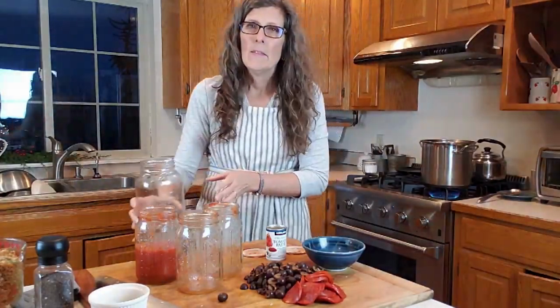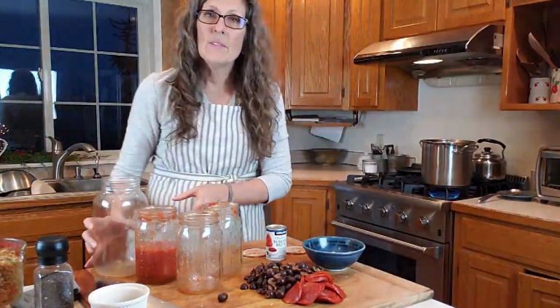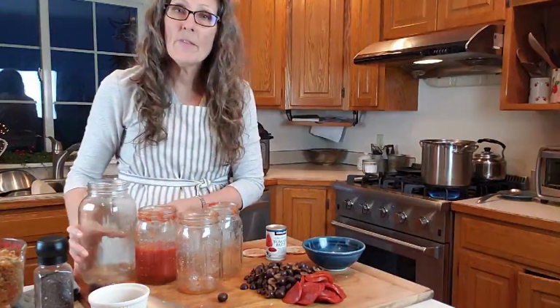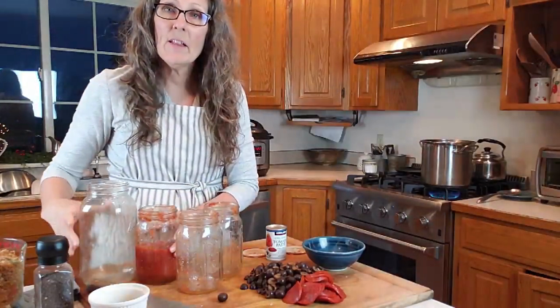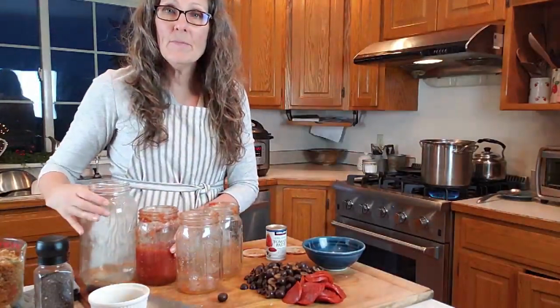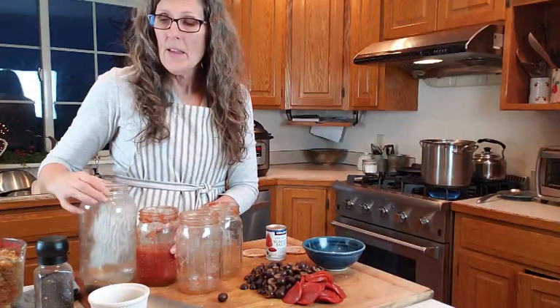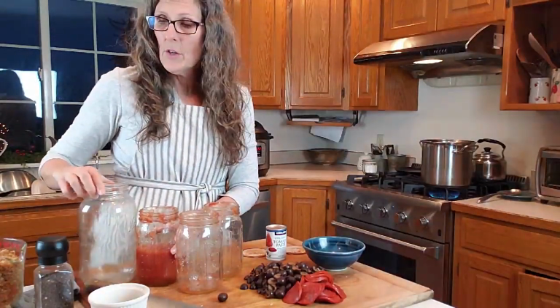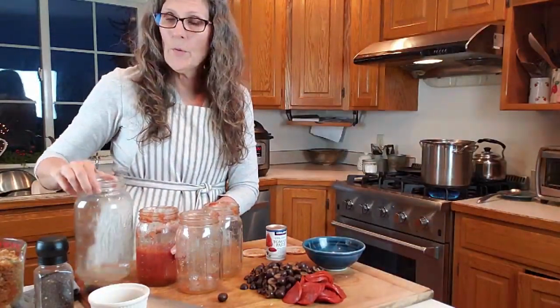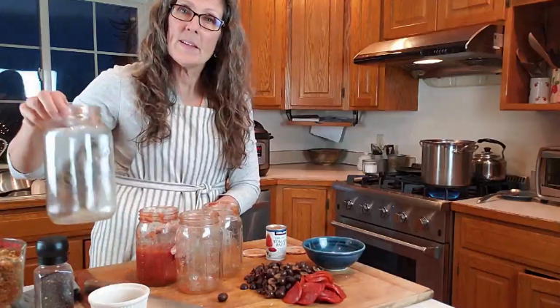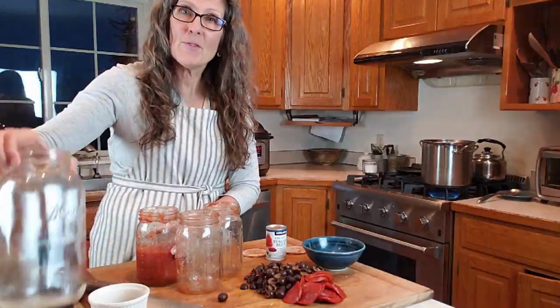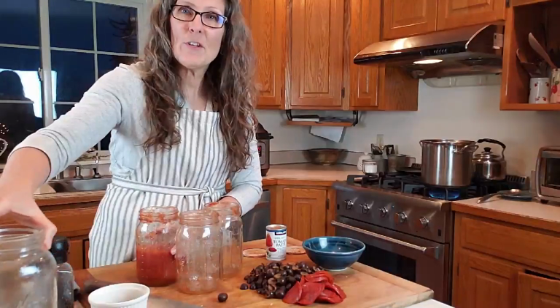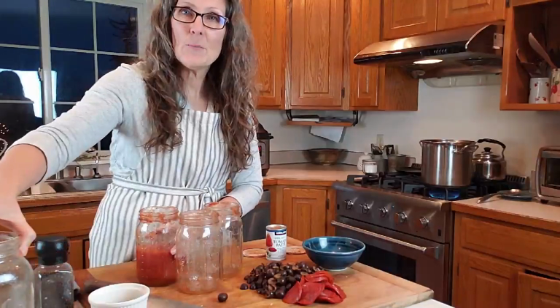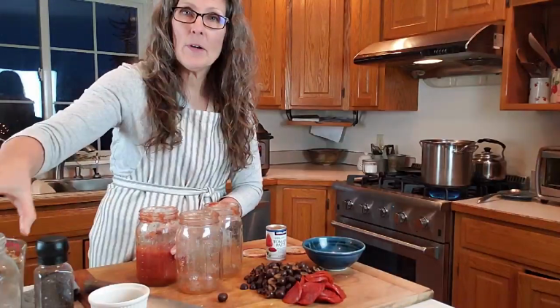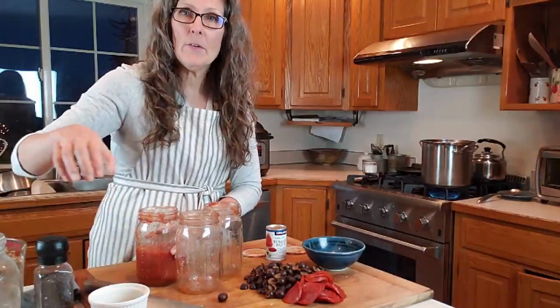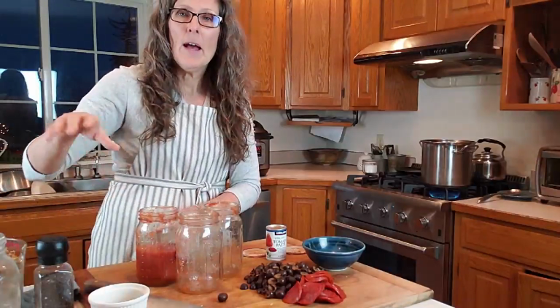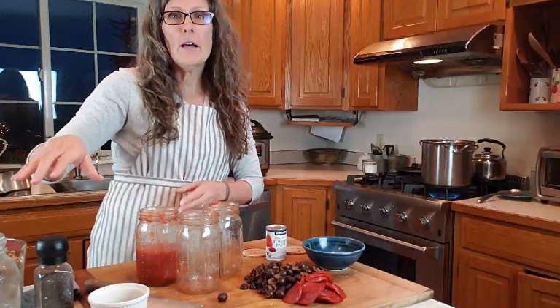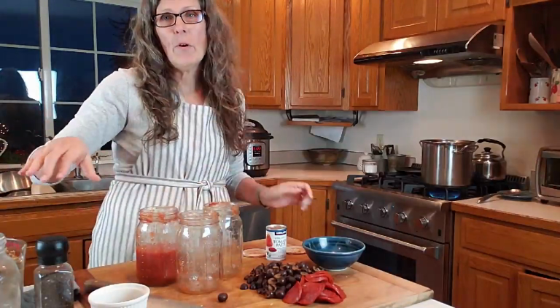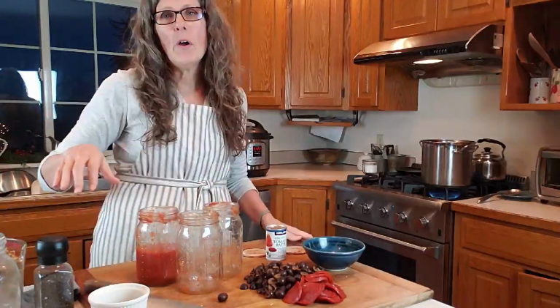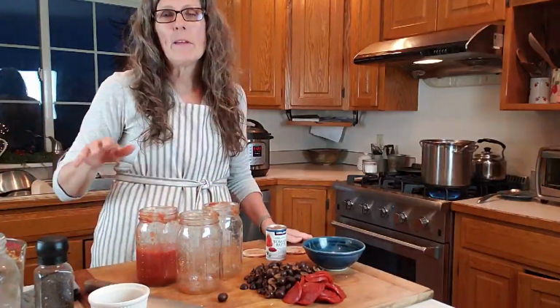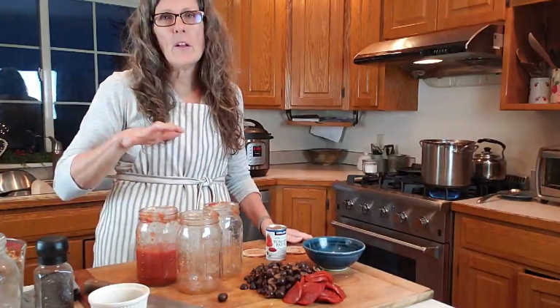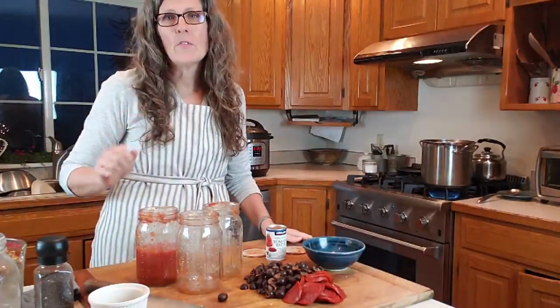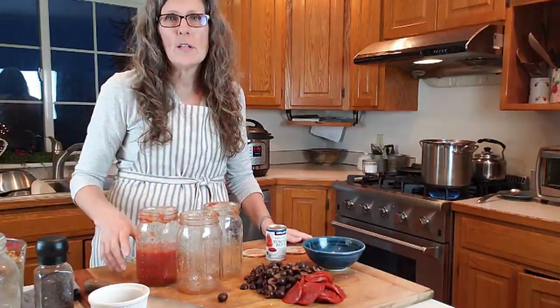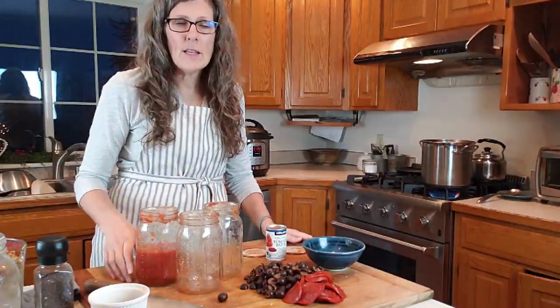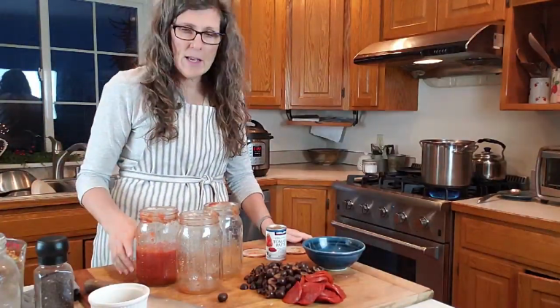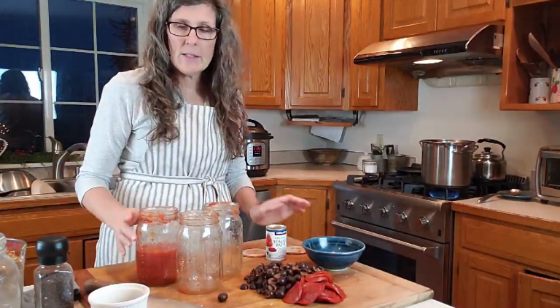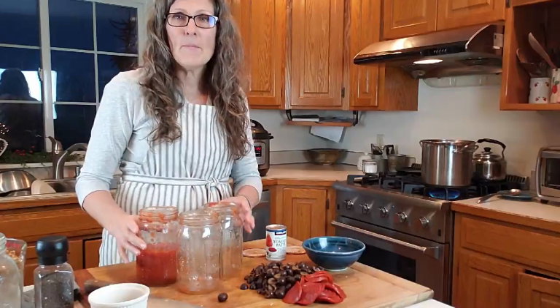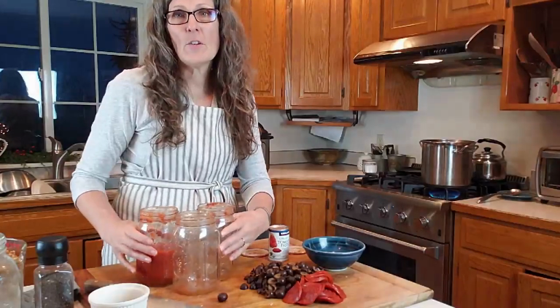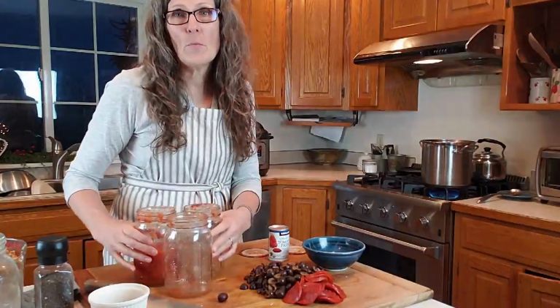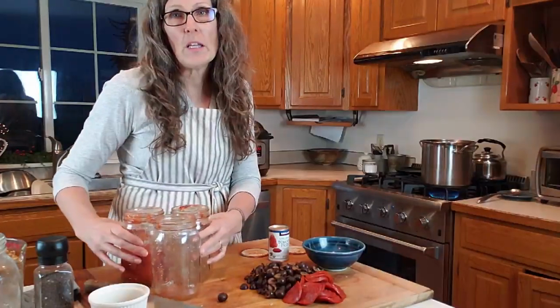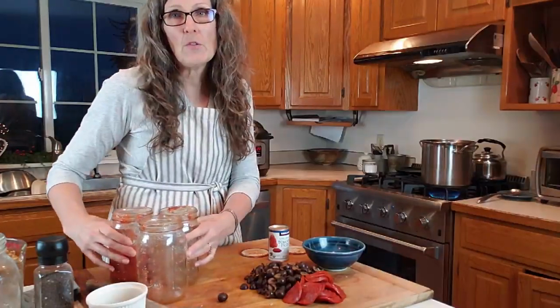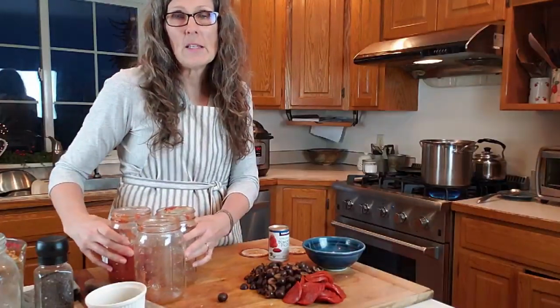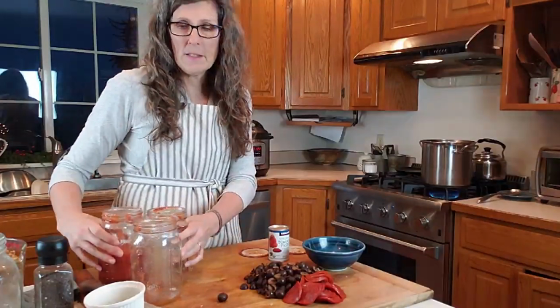That was a half gallon of bone broth, and because I'm serving such a big crowd, I love bone broth for all the nutrients in it. I'm going to mix those into the soup to make it nice and nutrient dense.